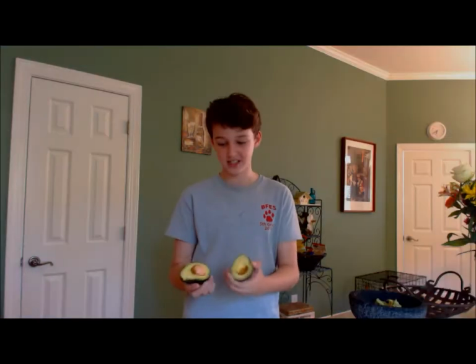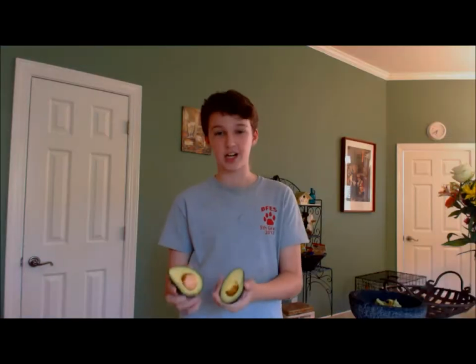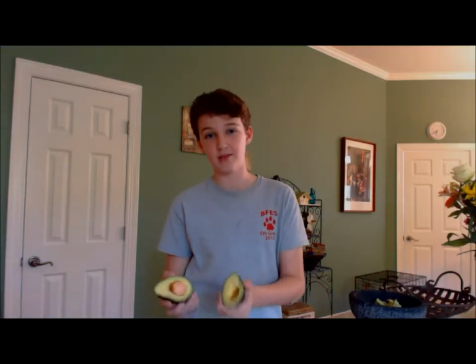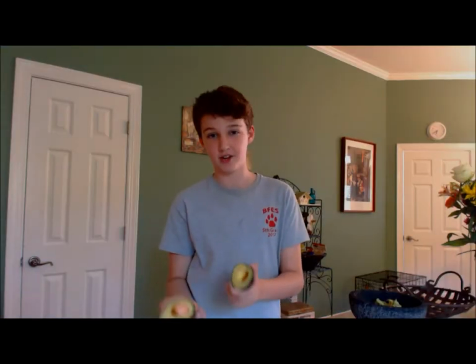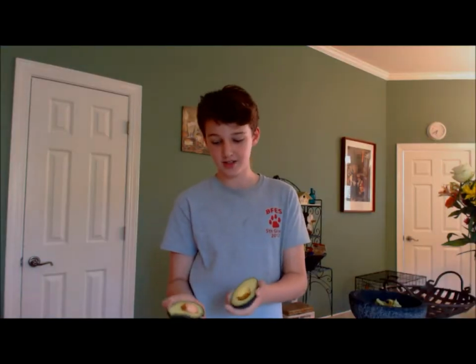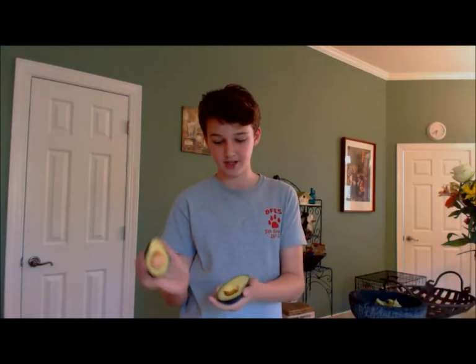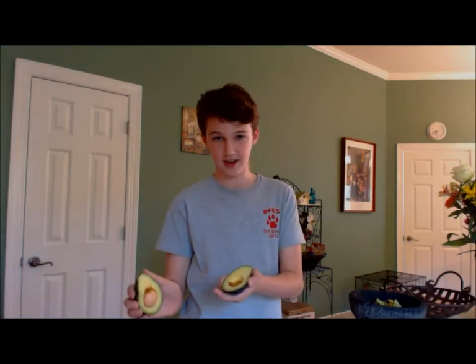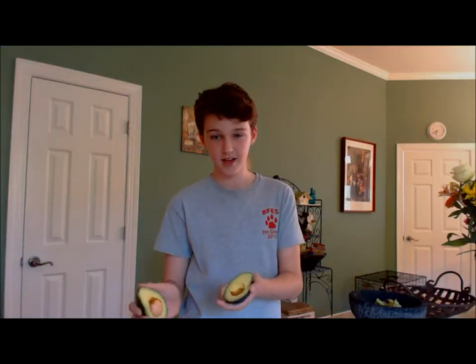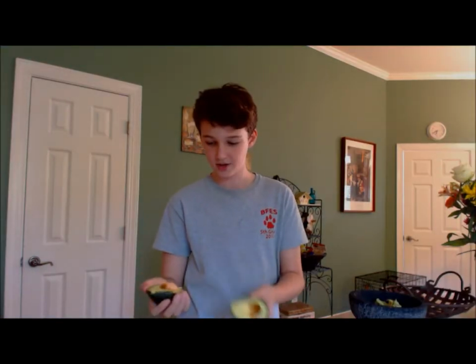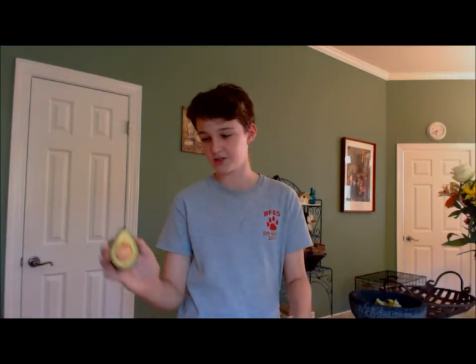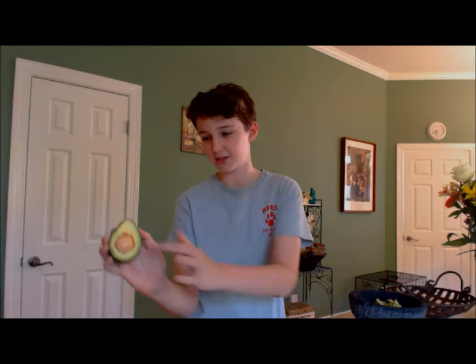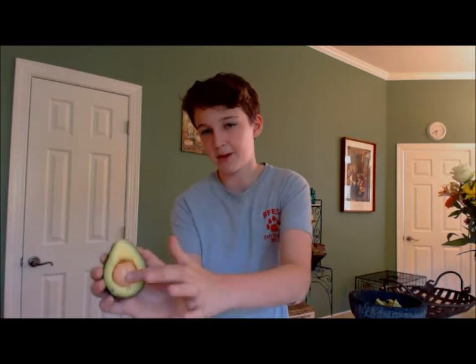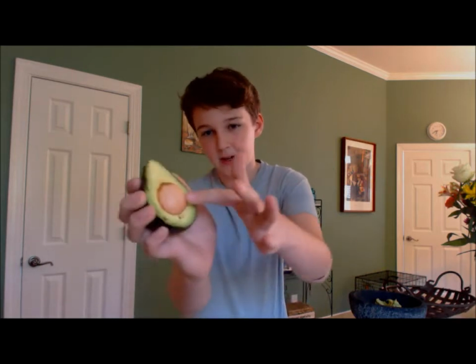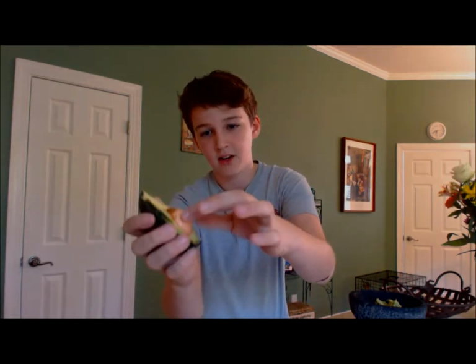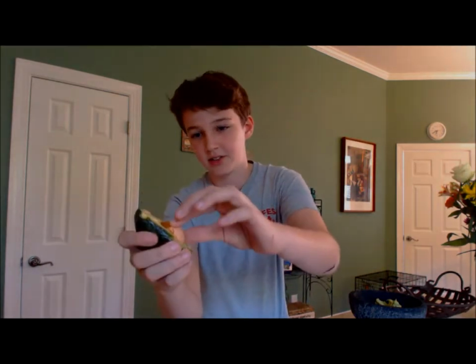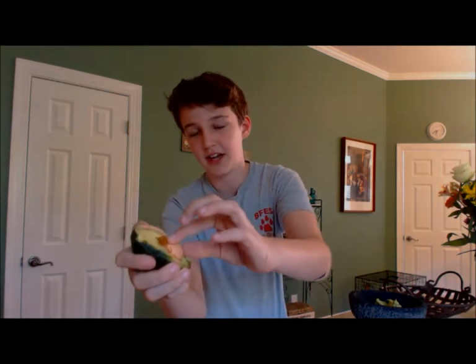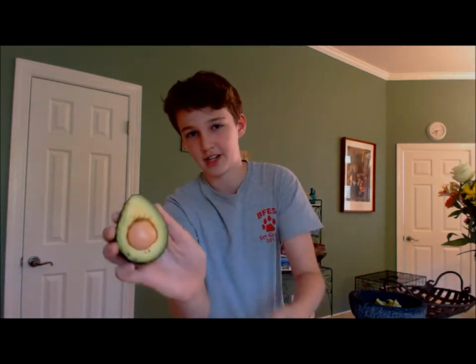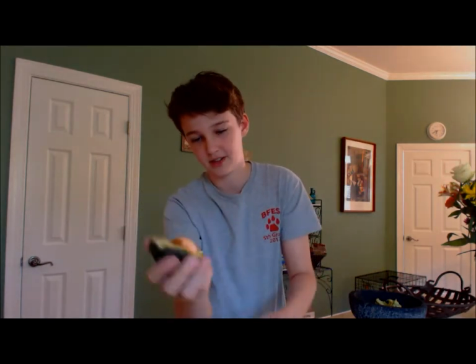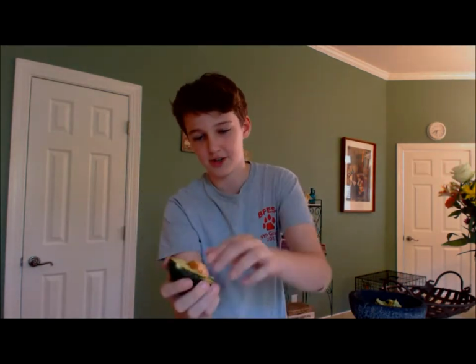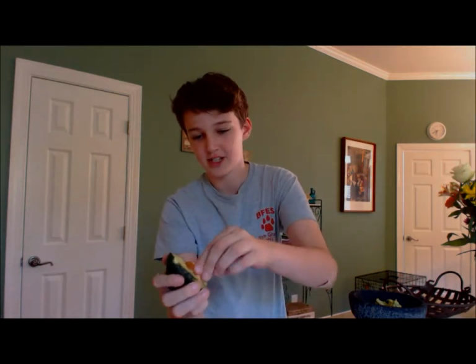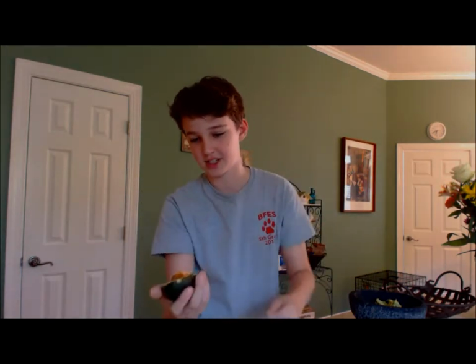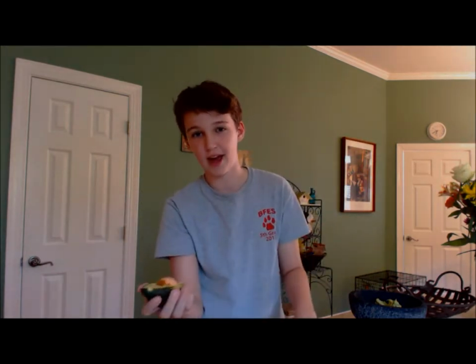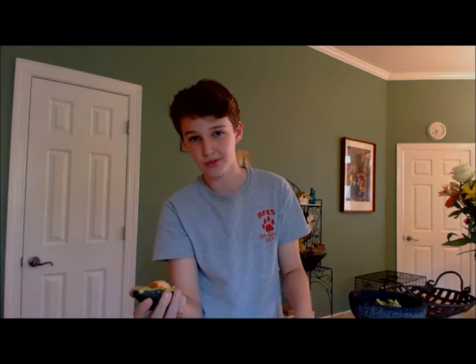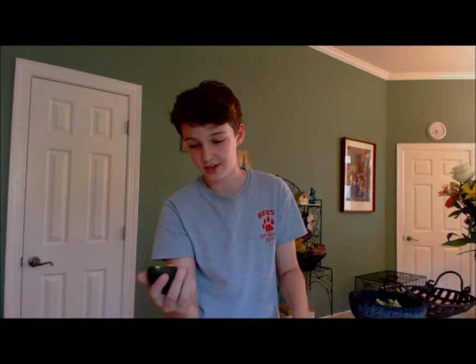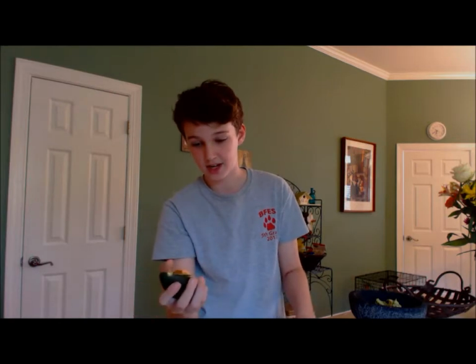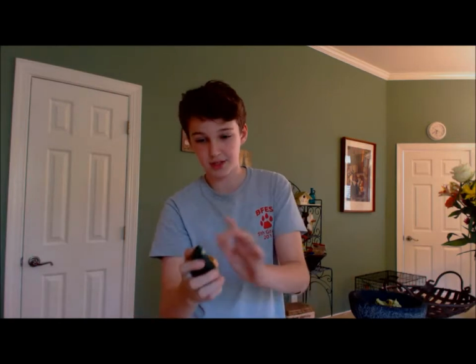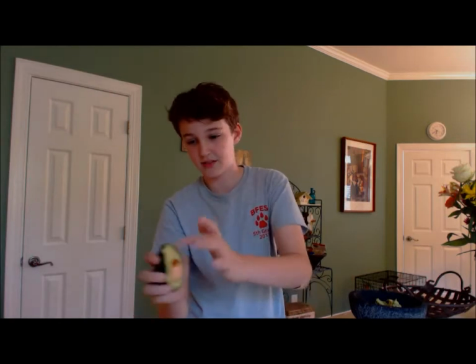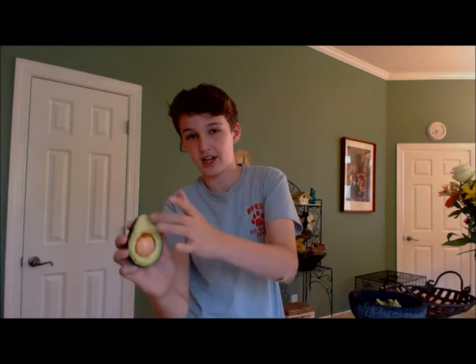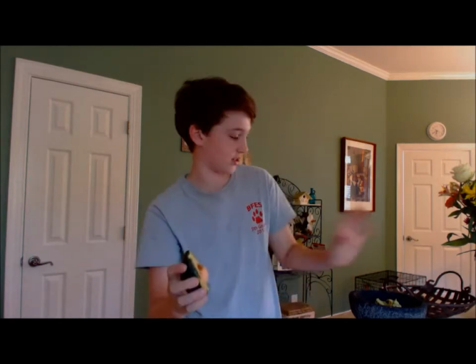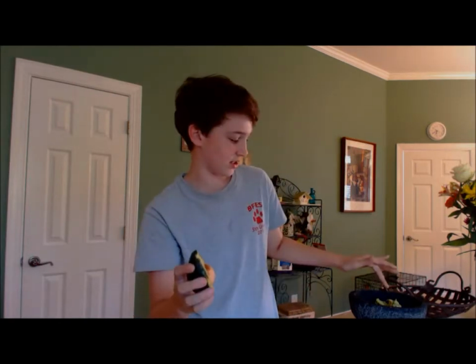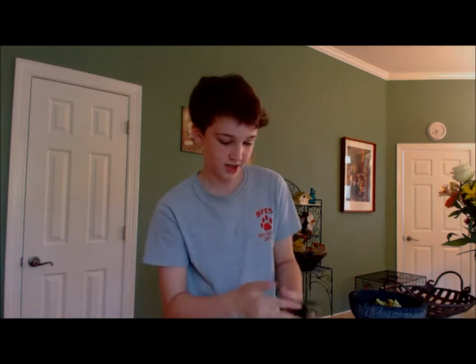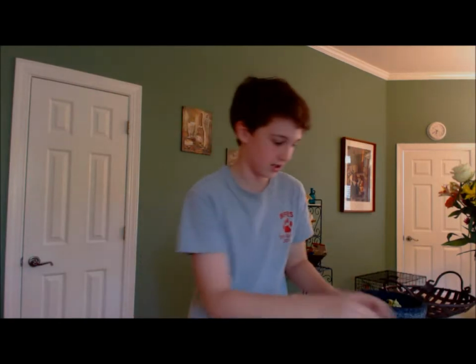So this is an avocado that we made earlier that we cut in half. You see this big pit right here — you don't want that in your avocado, it's gross. So you're going to scoop it out and put the rest of the avocado into your dish.